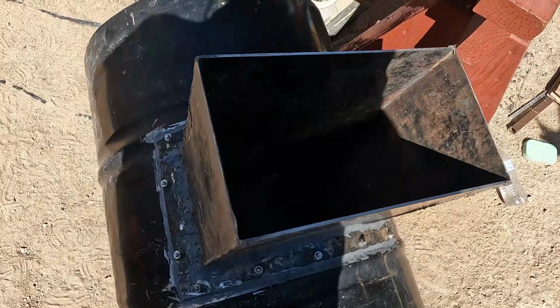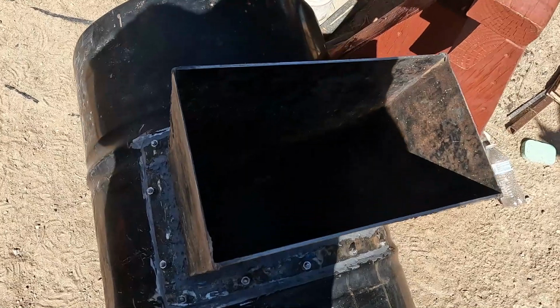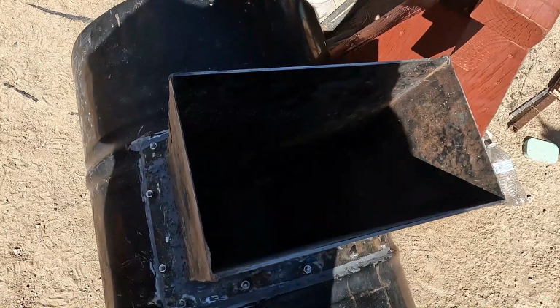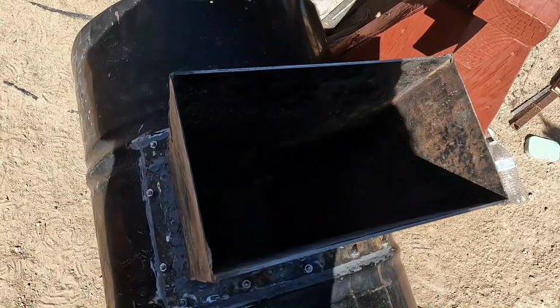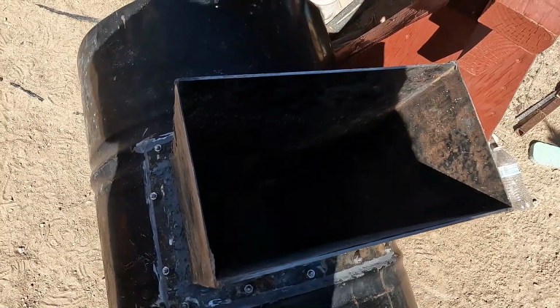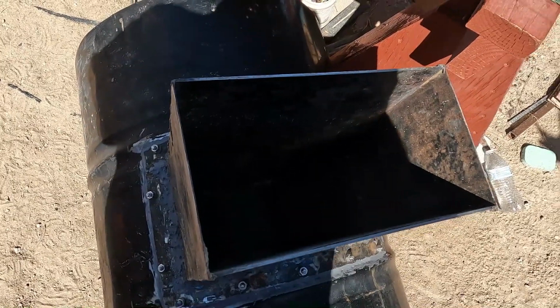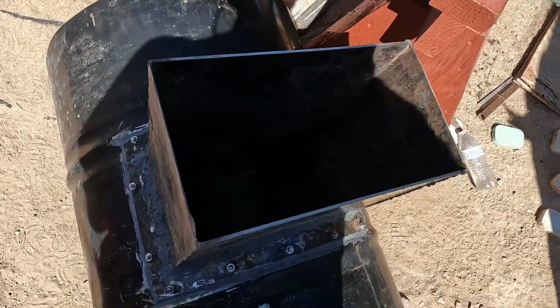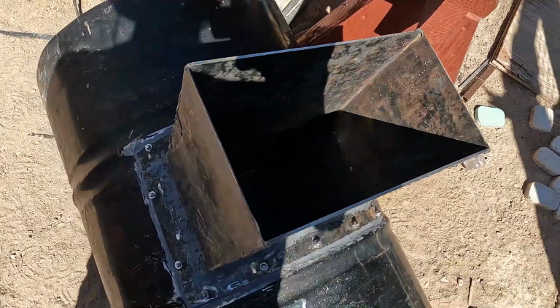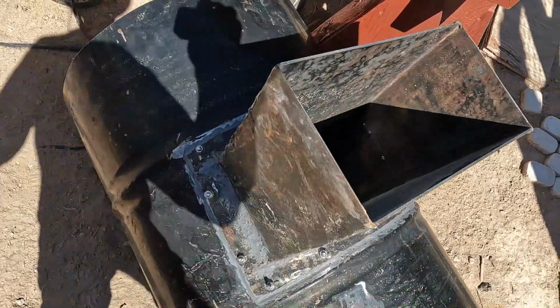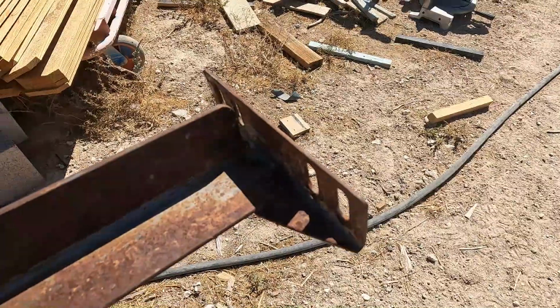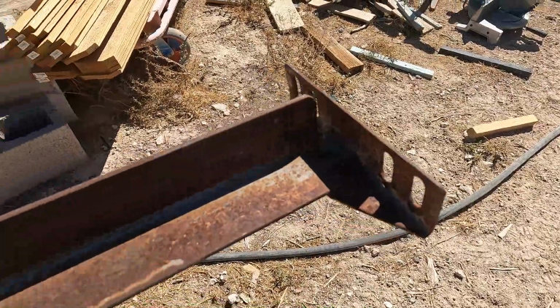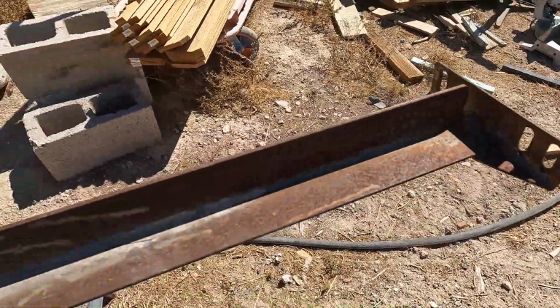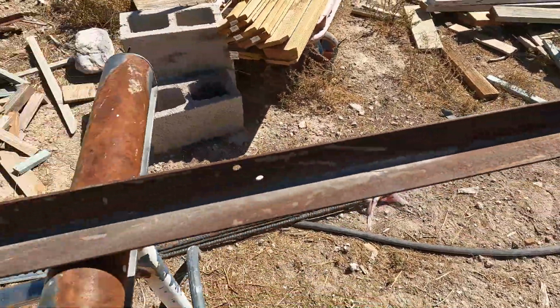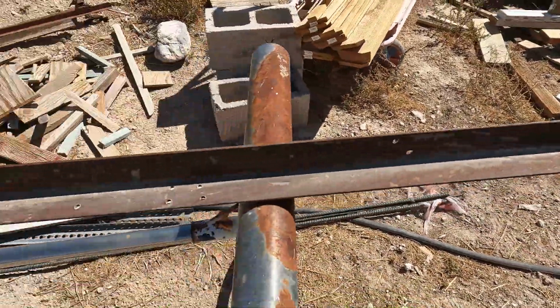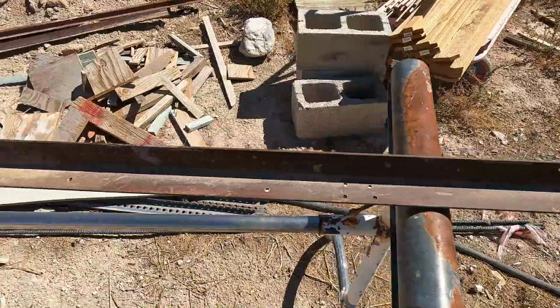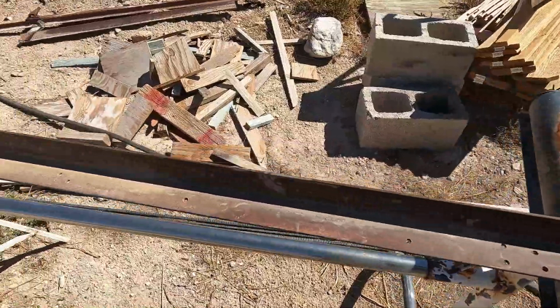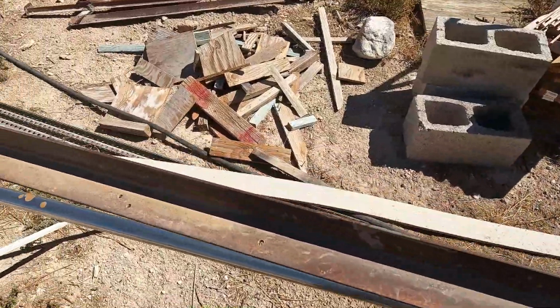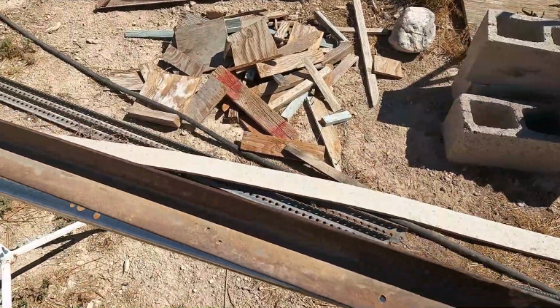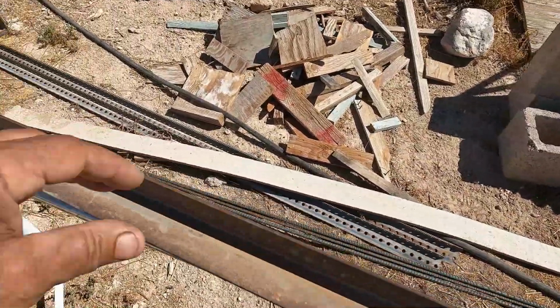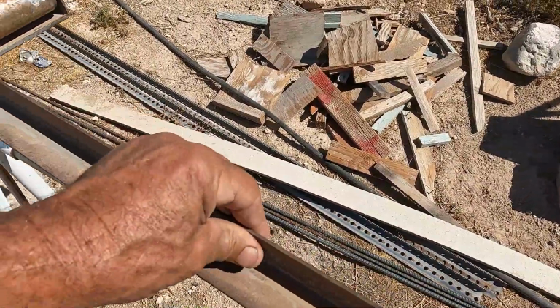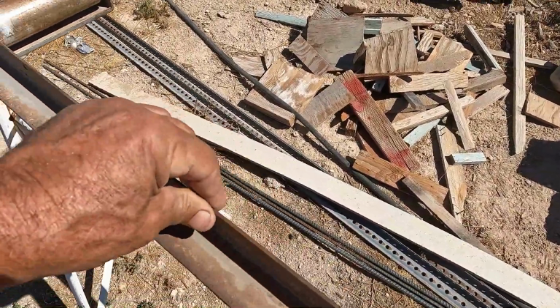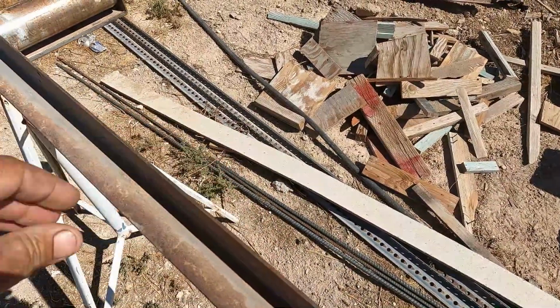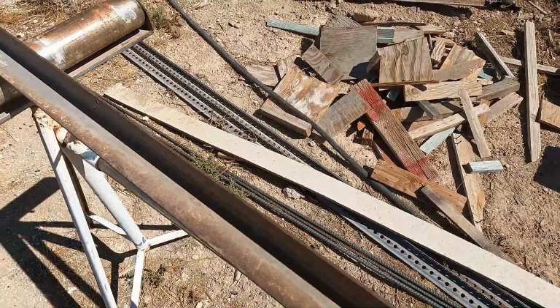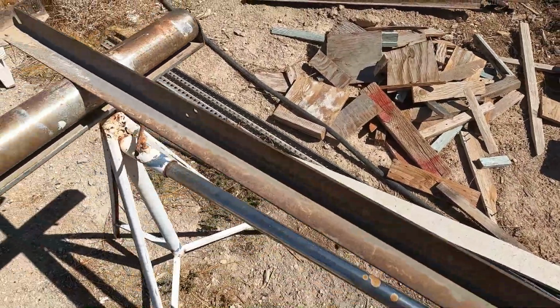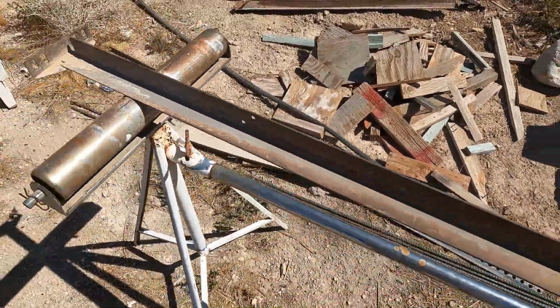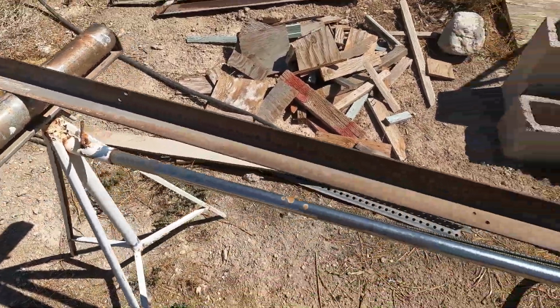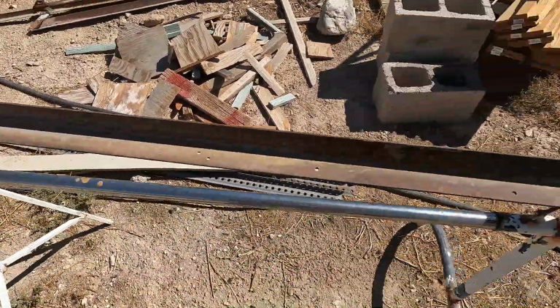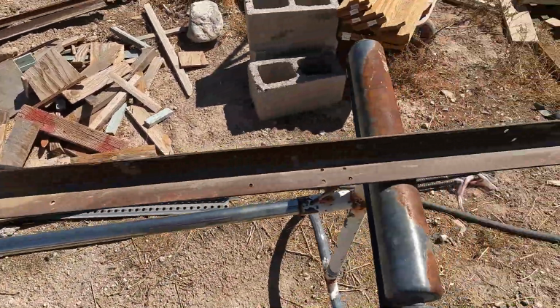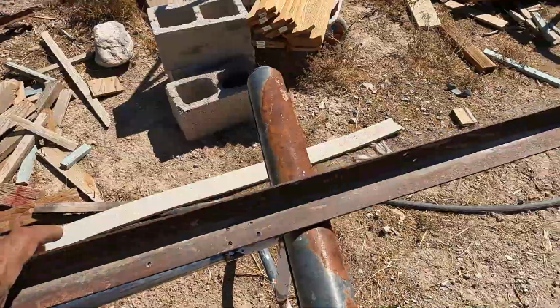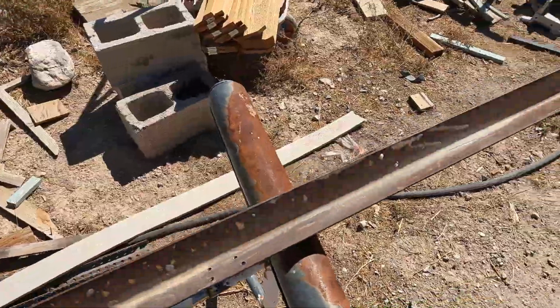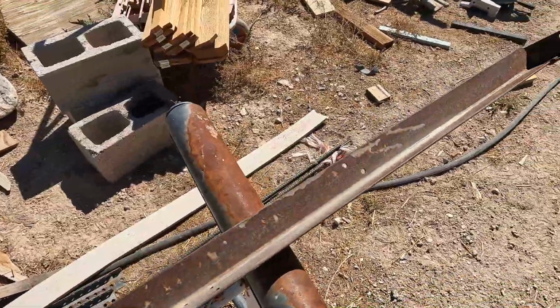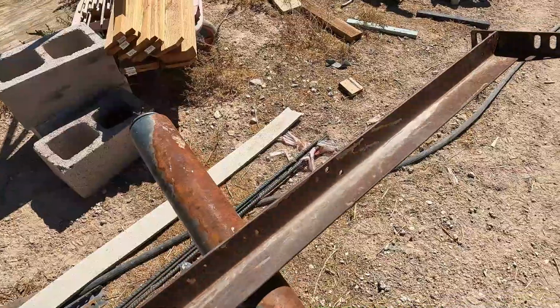Now I'm gonna make the oven door frame and oven door. I'm gonna use this old one-and-a-half-inch — looks like about a 090 — bed frame steel for my oven door frame.